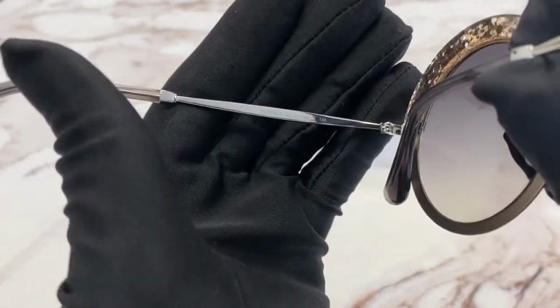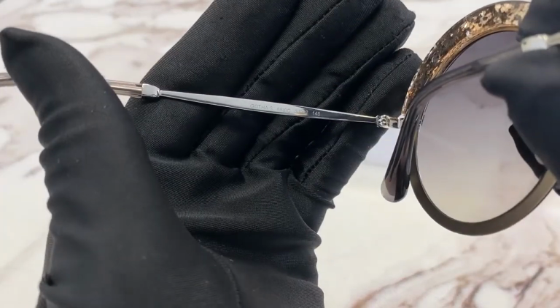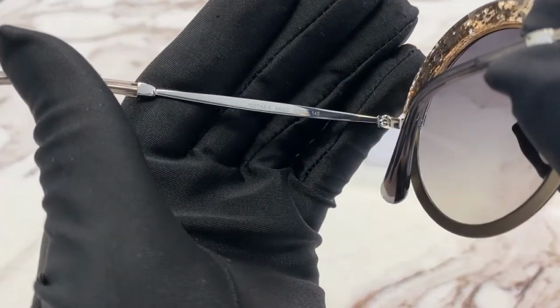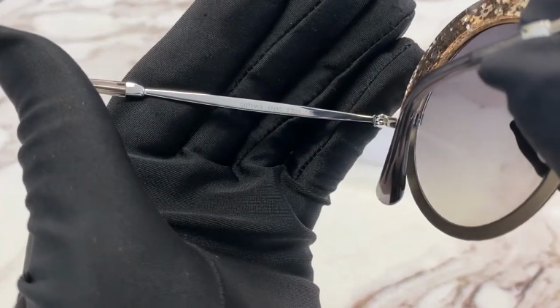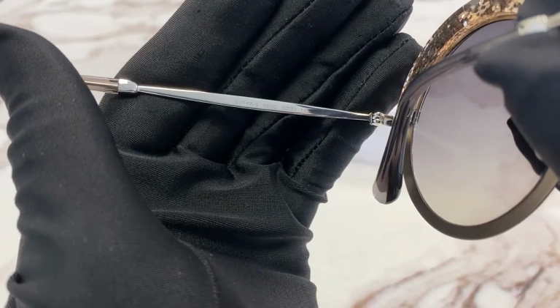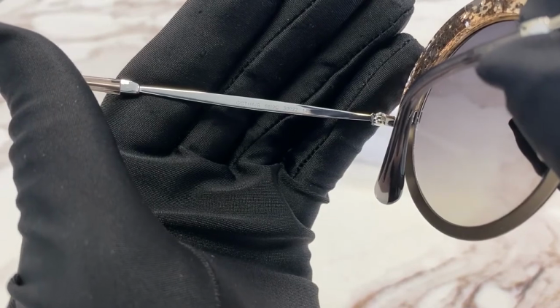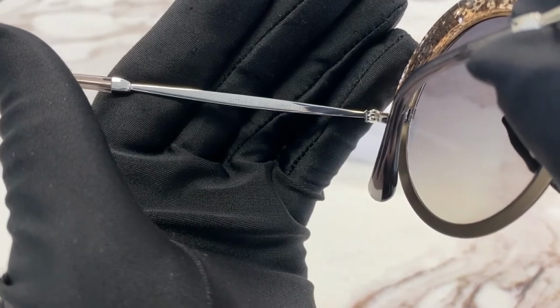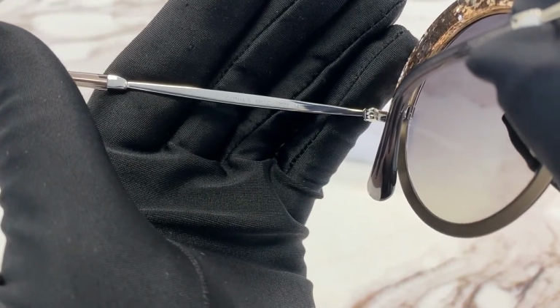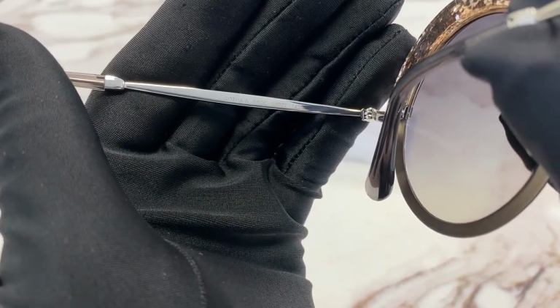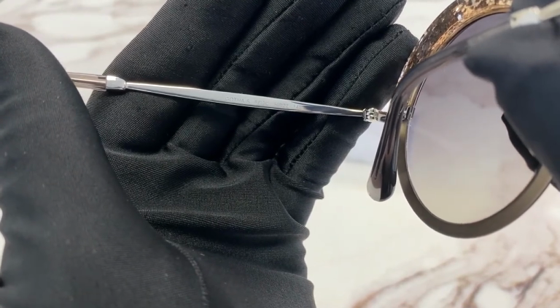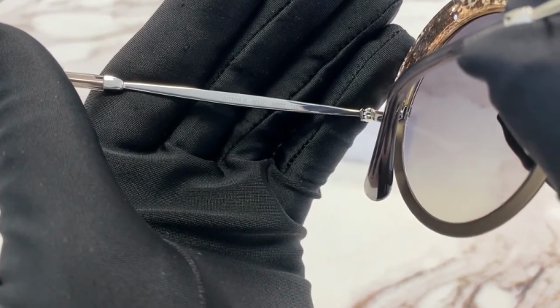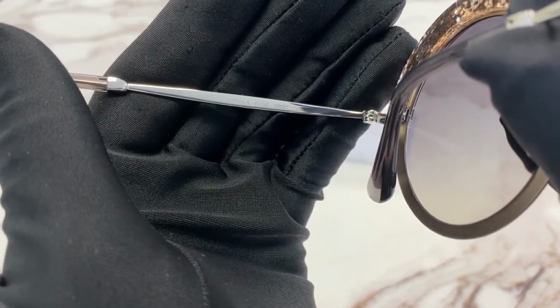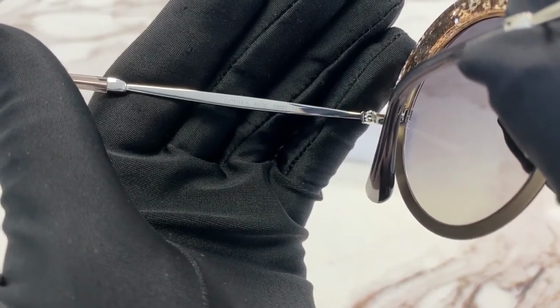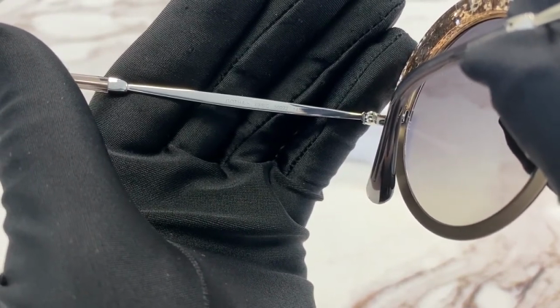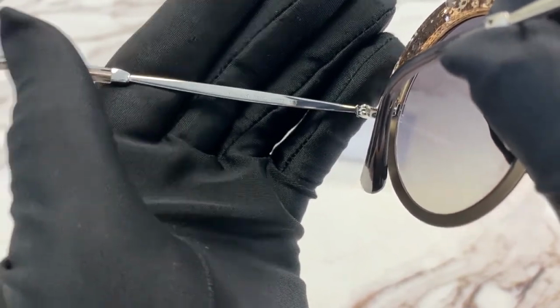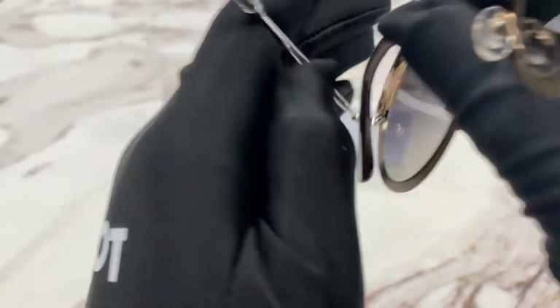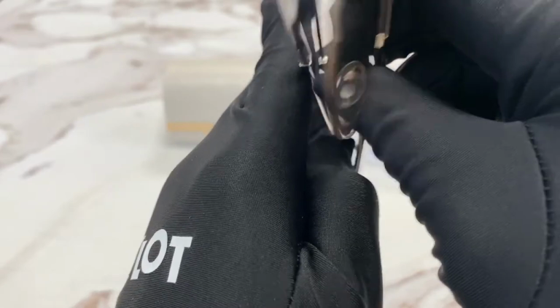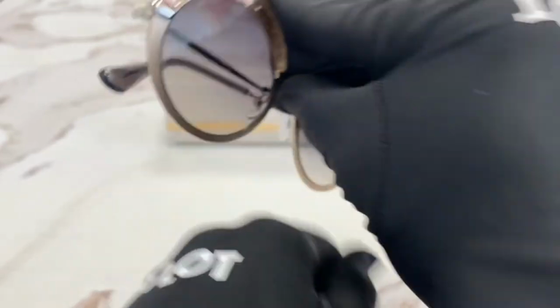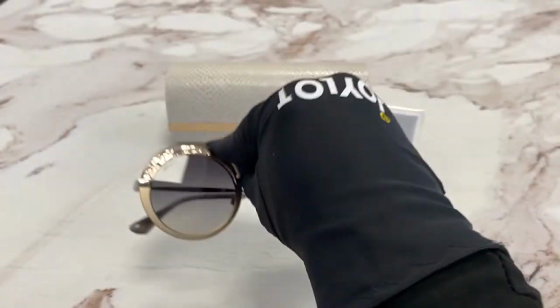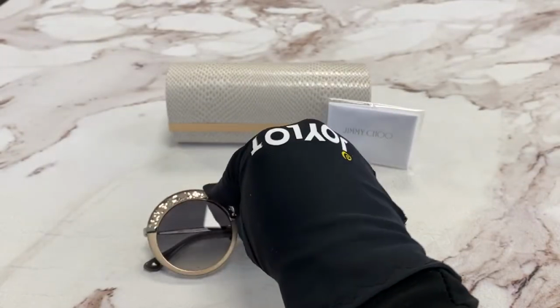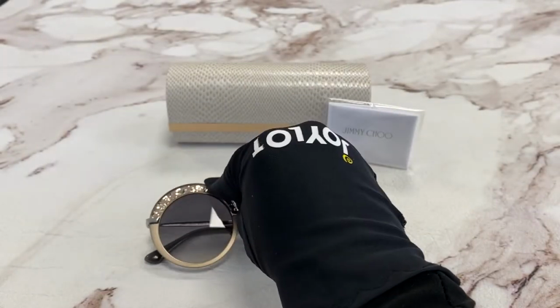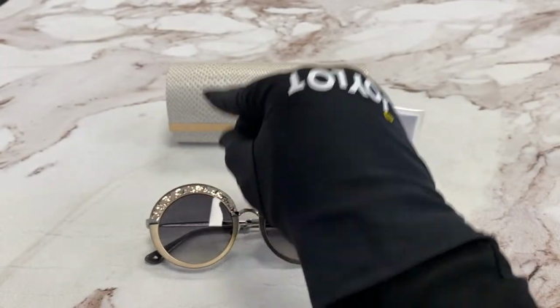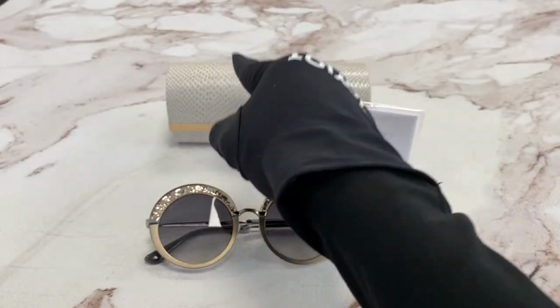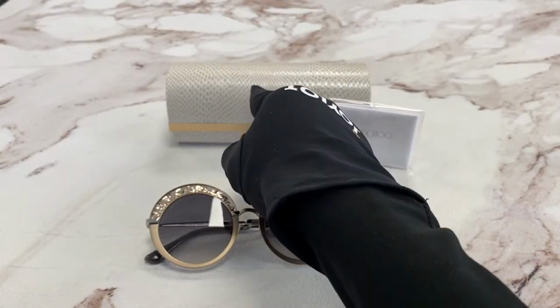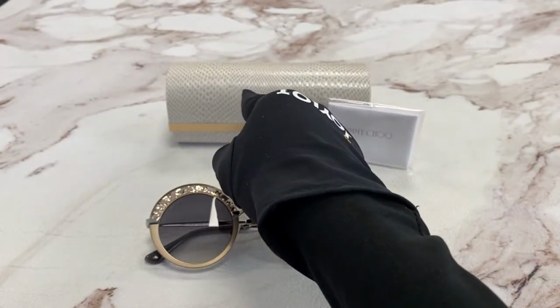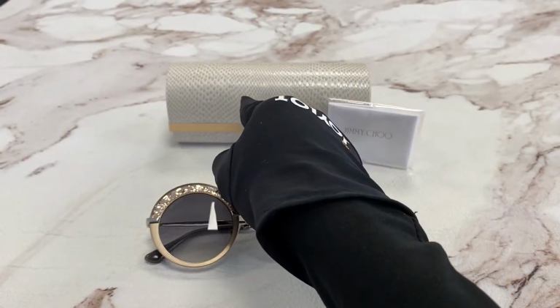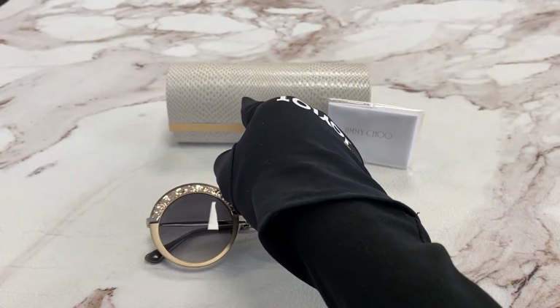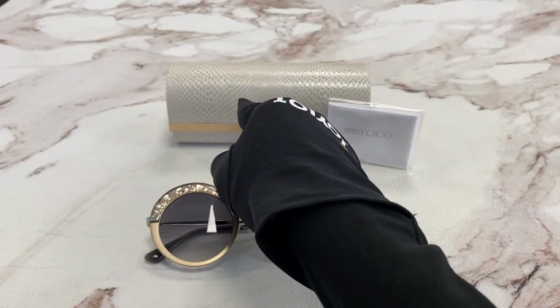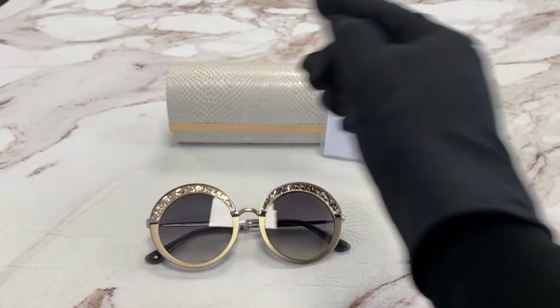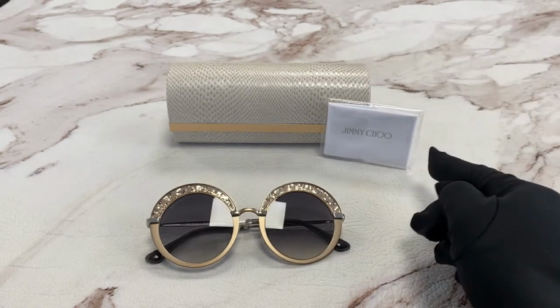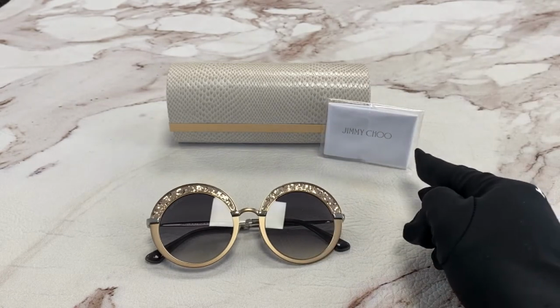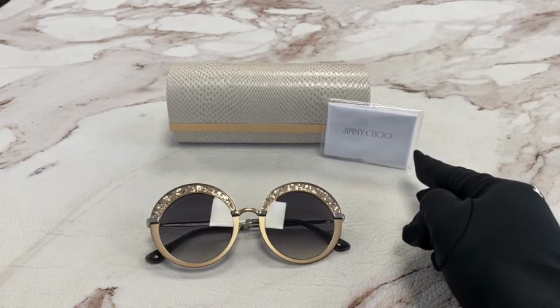It has a size of 50 for the lens, 22 for the bridge, and 145 for the temple. It comes with a case, which color and style may vary, and a cleaning cloth.